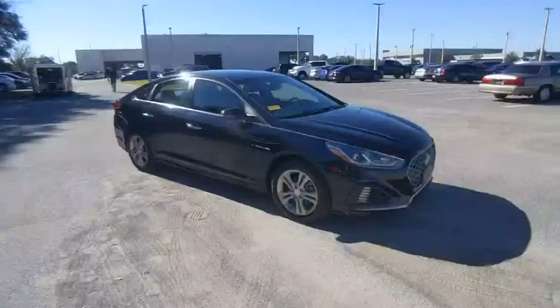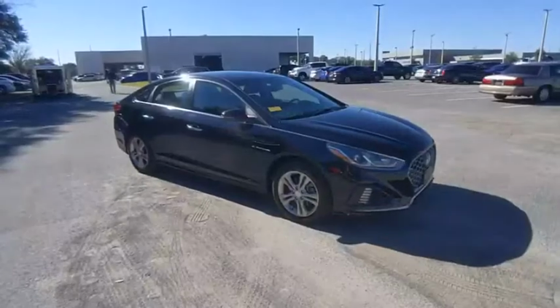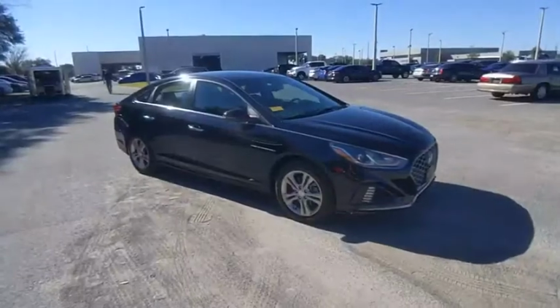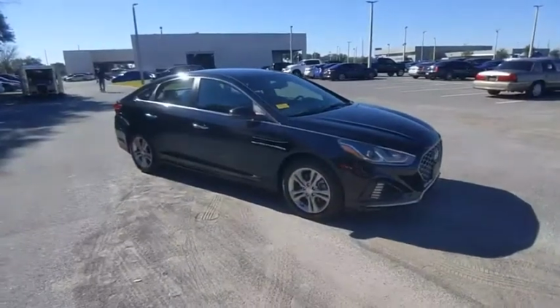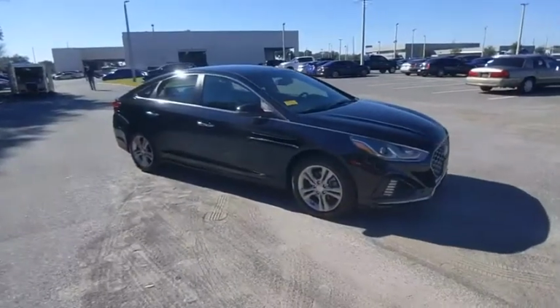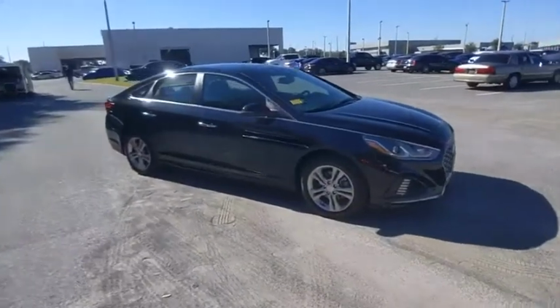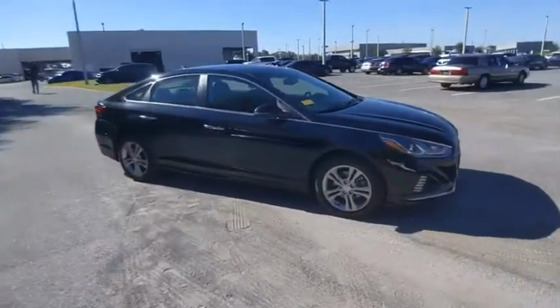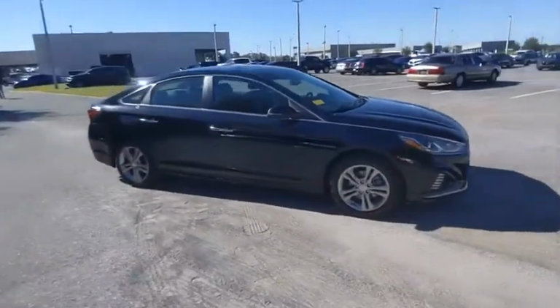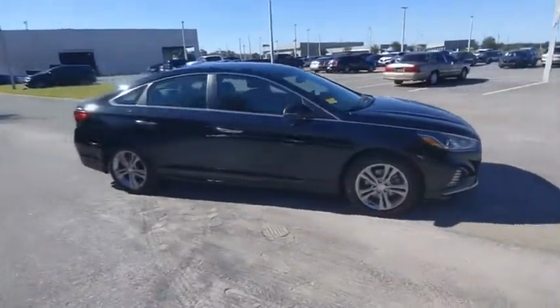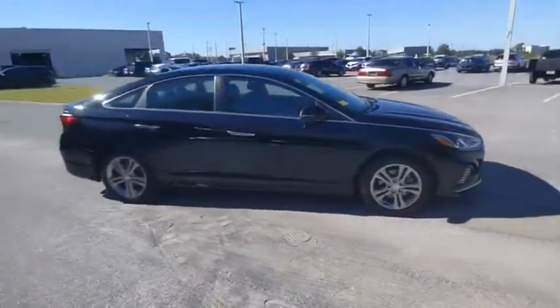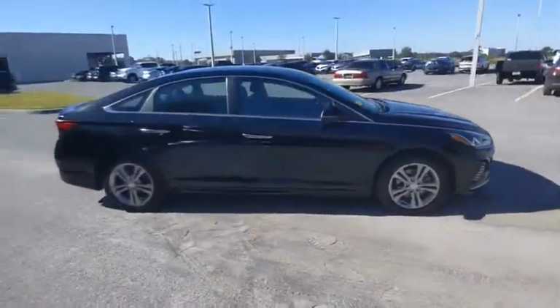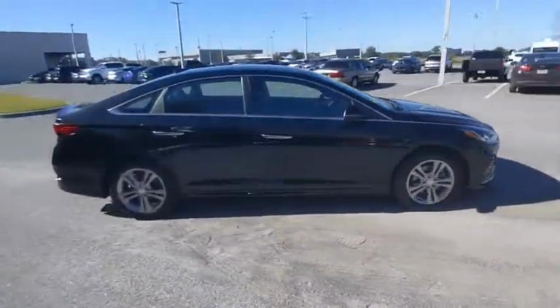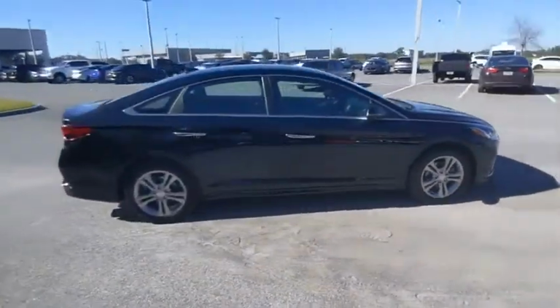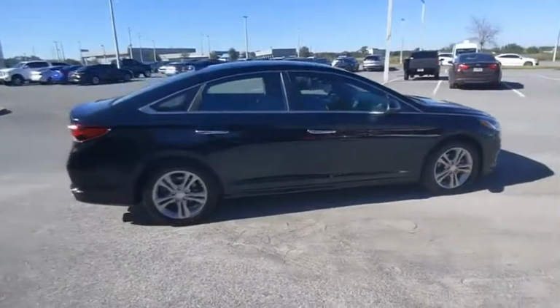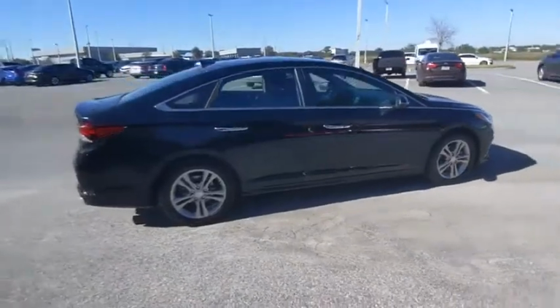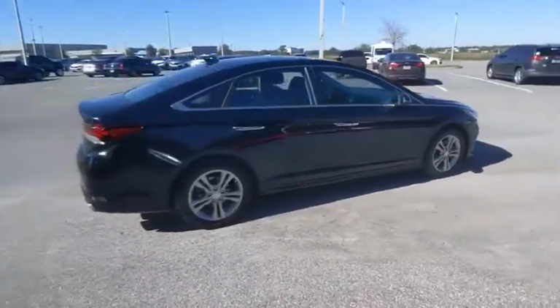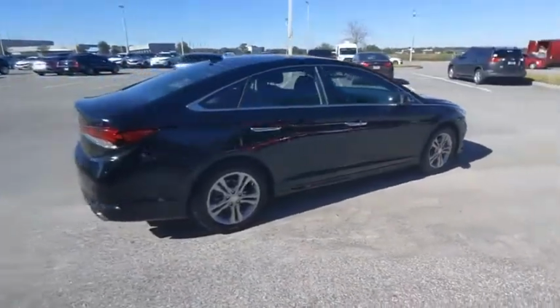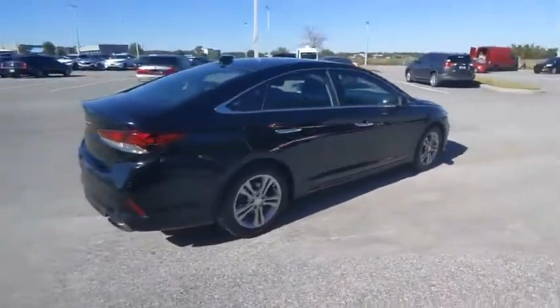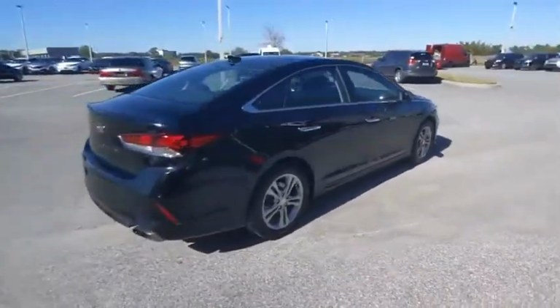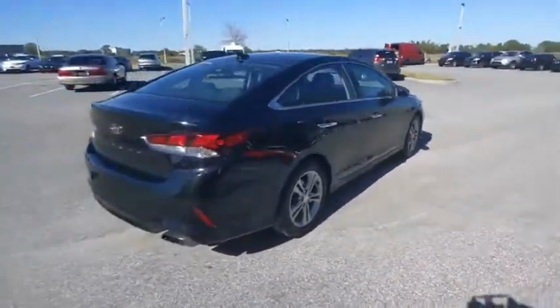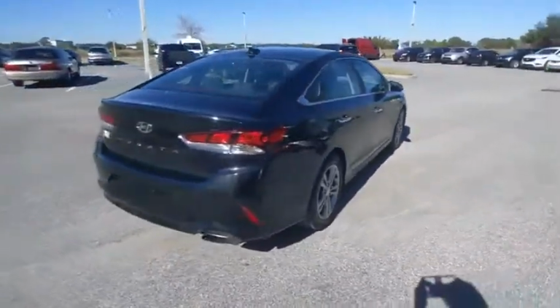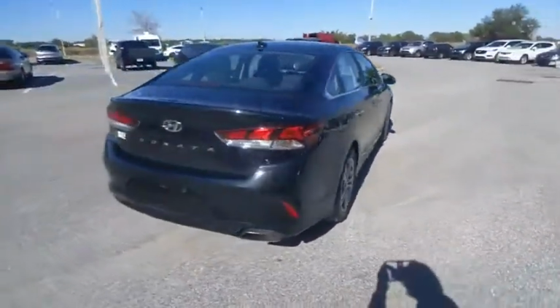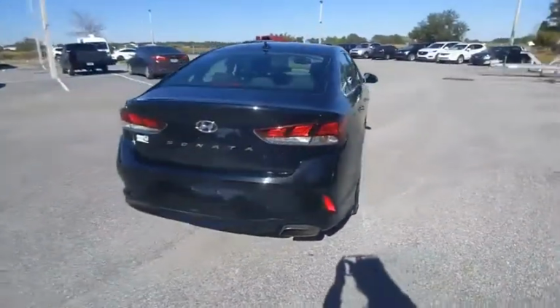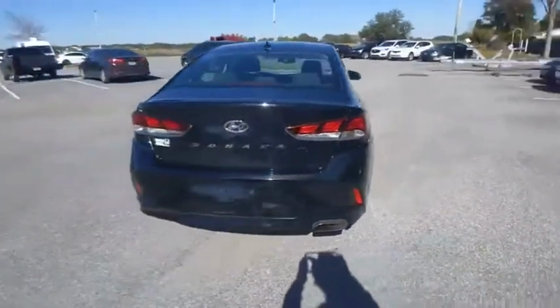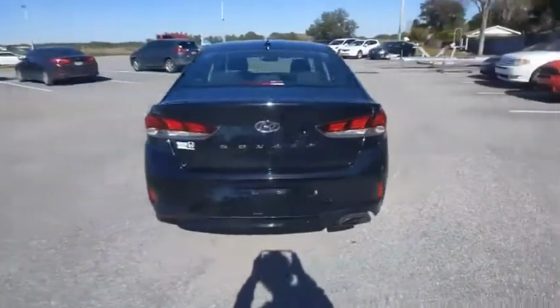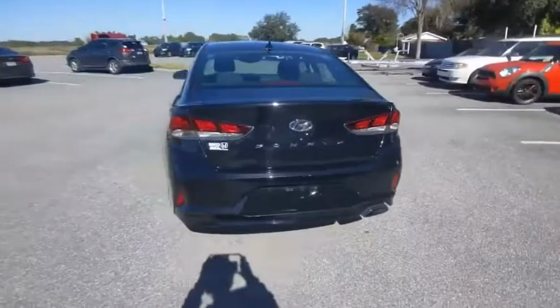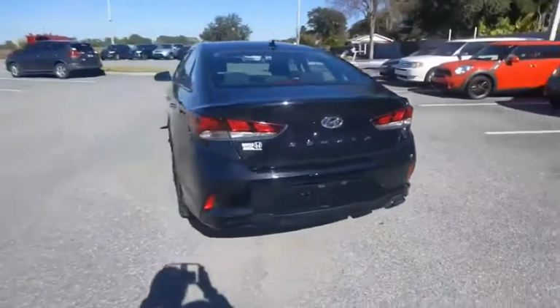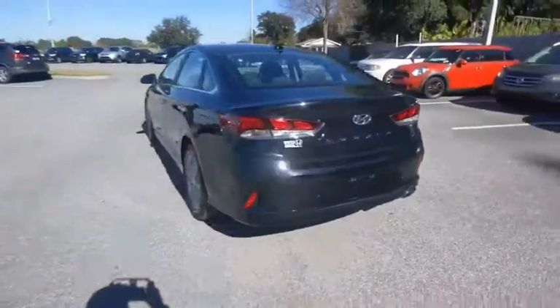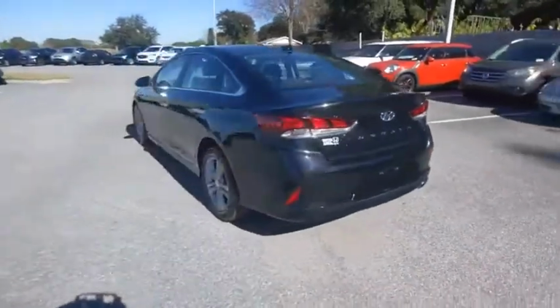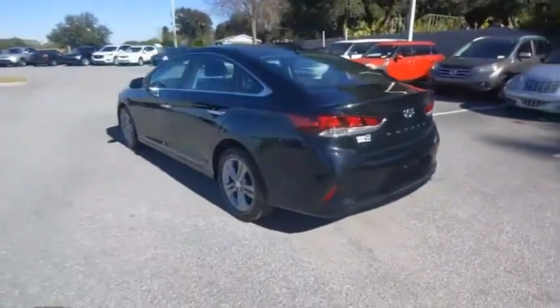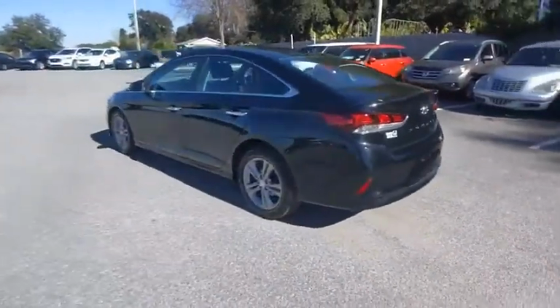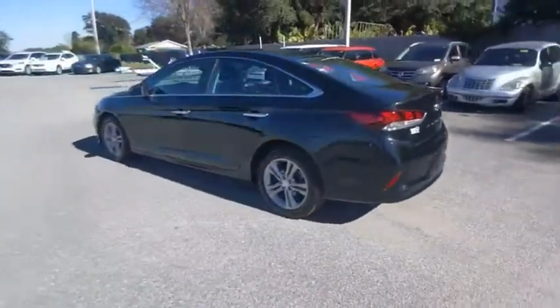We are pleased to show you the 2019 Sonata. The Sonata has a long list of technologically advanced interior features and options that make driving safer, more convenient, and much more fun.